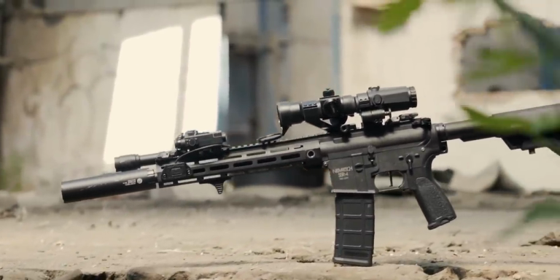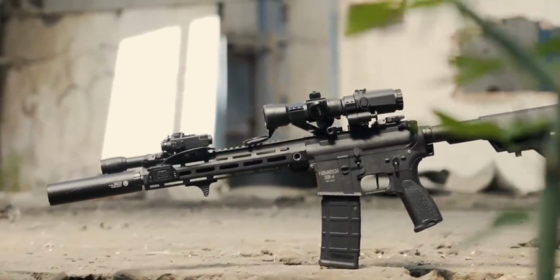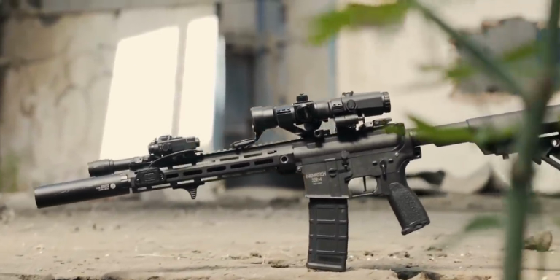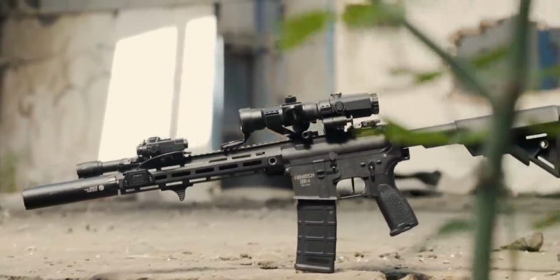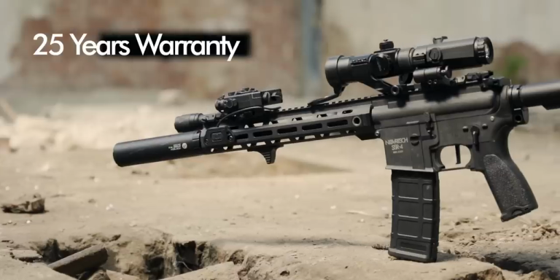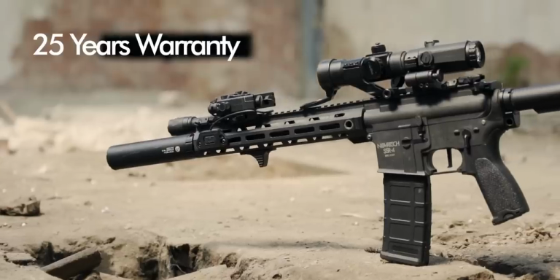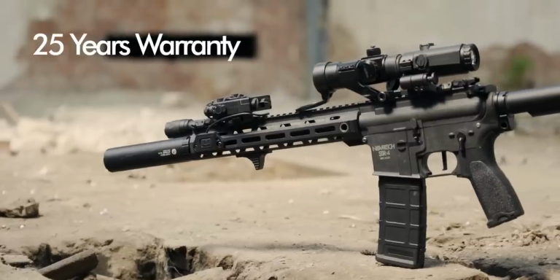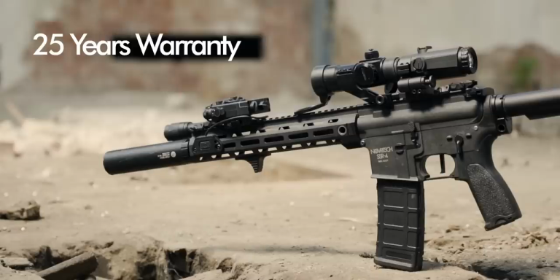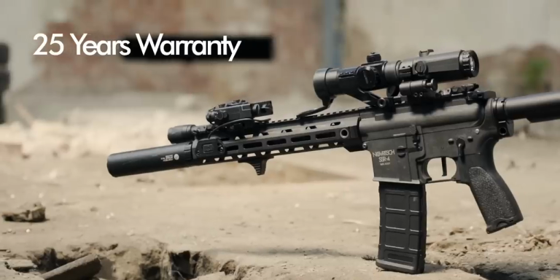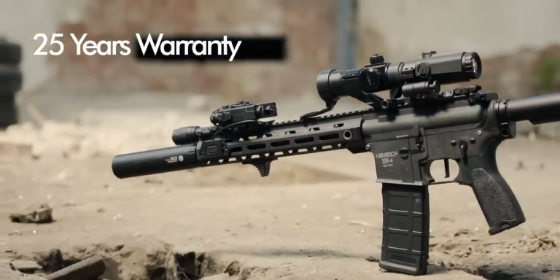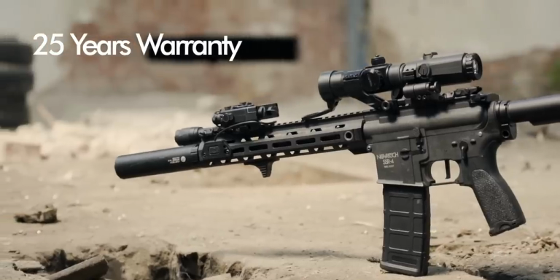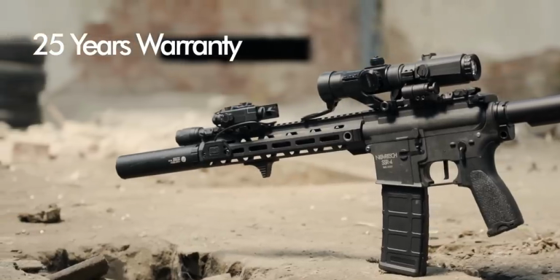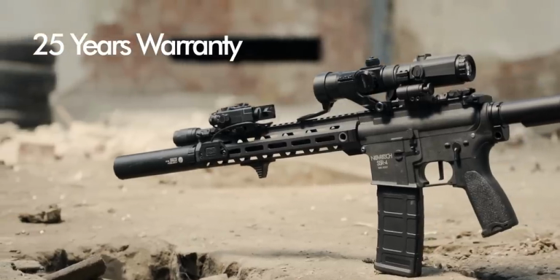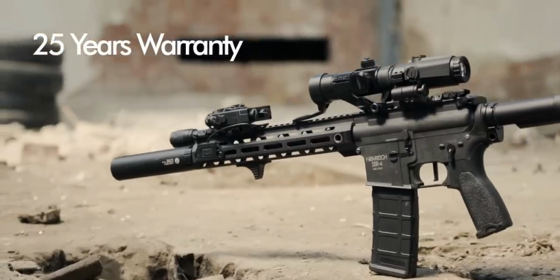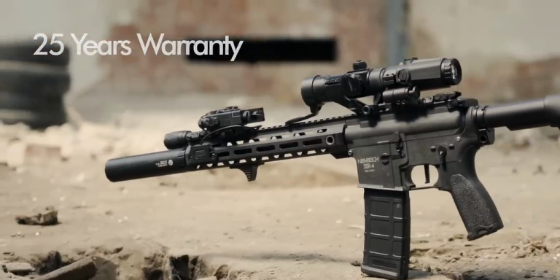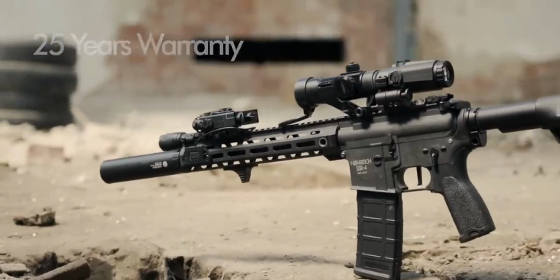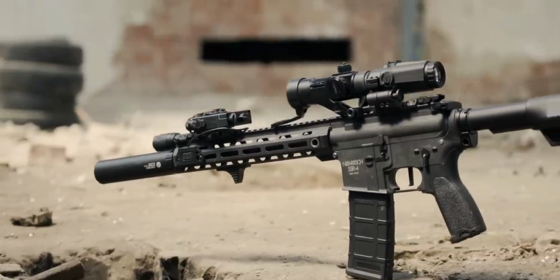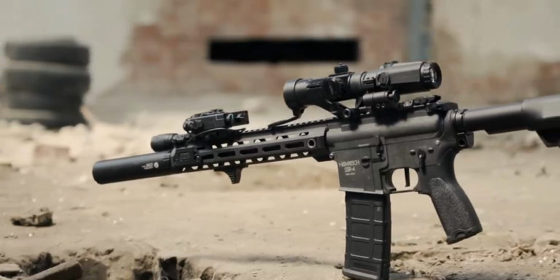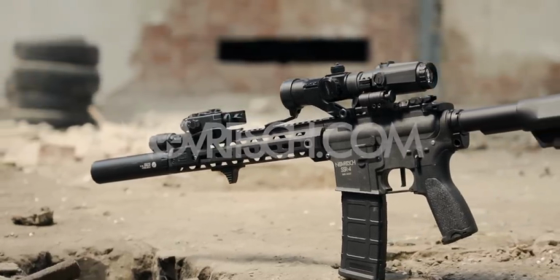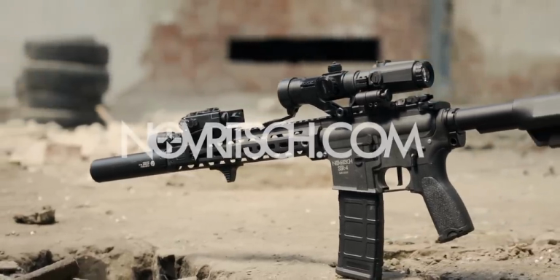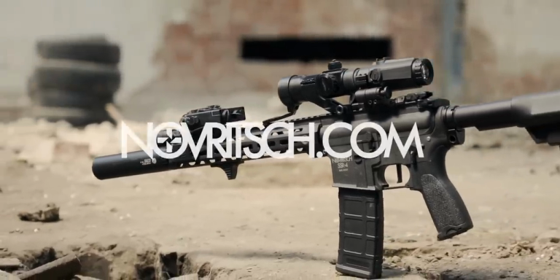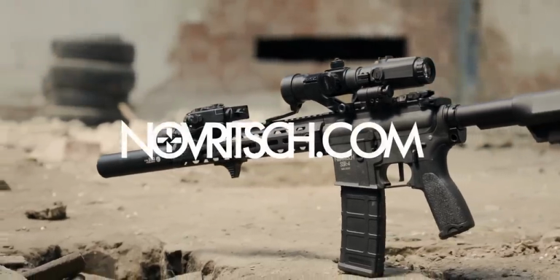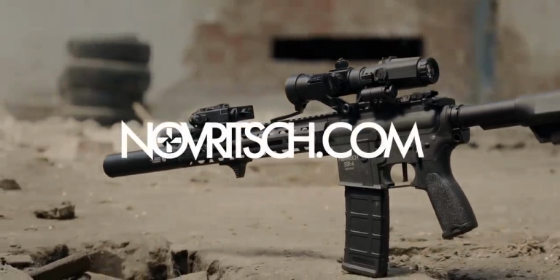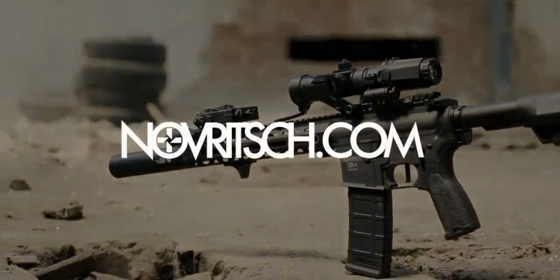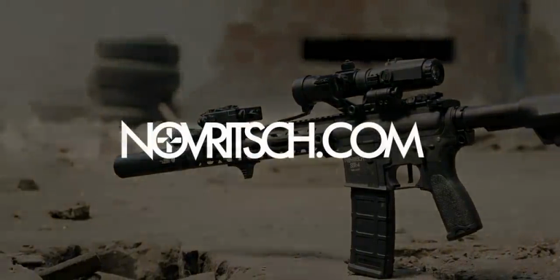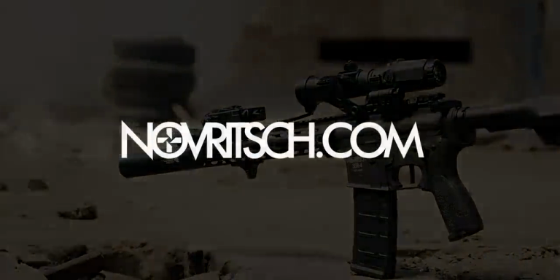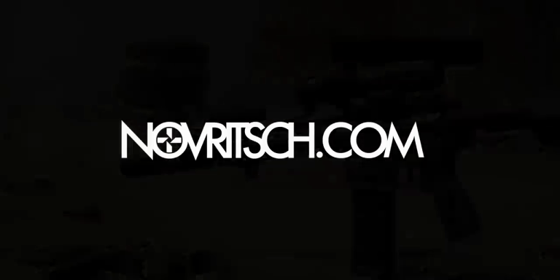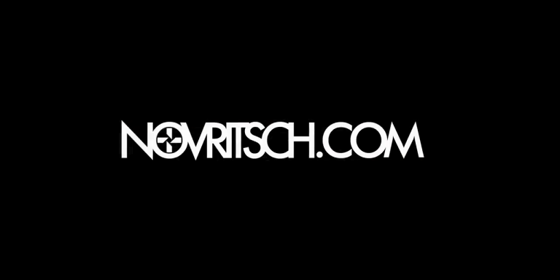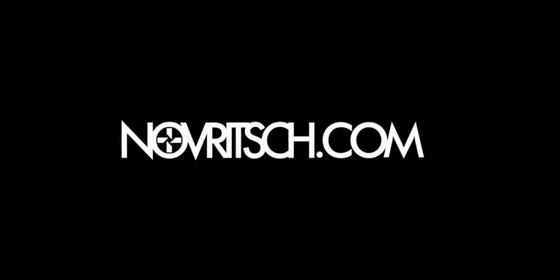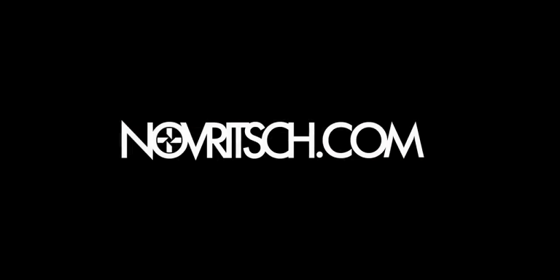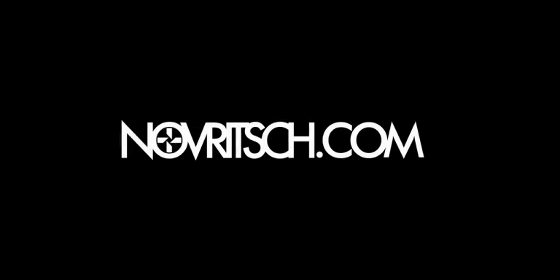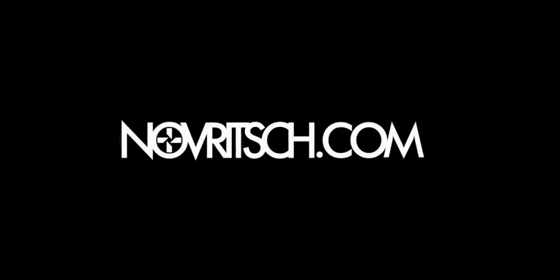The SSR IV comes with our famous 25-year free spare parts warranty. Overcome the limits — explore the new standard of AEGs at Novritsch.com.